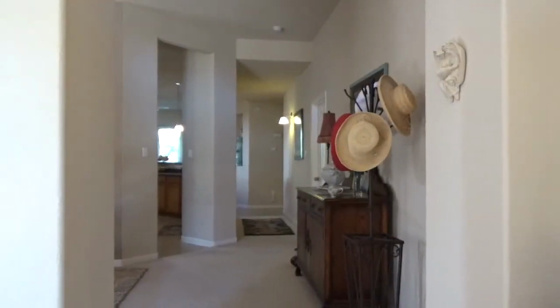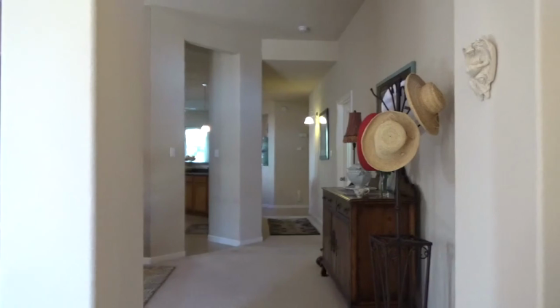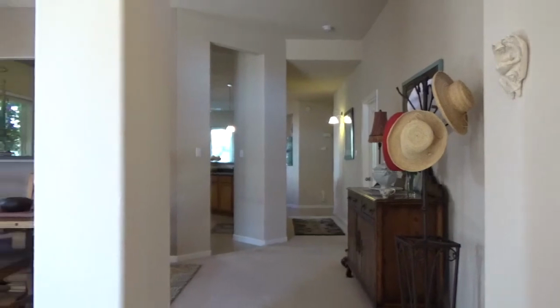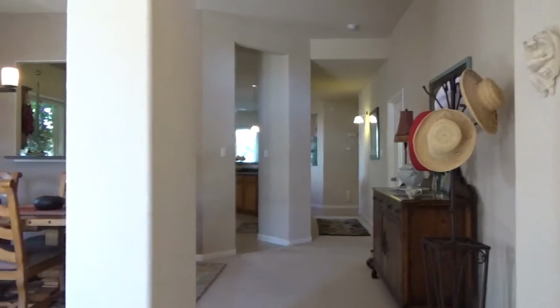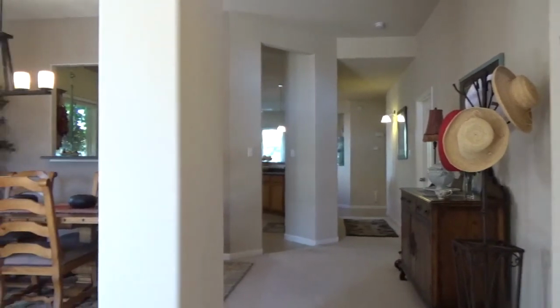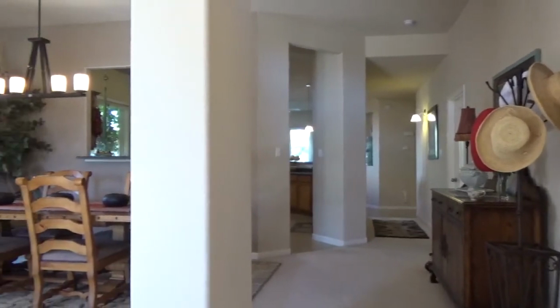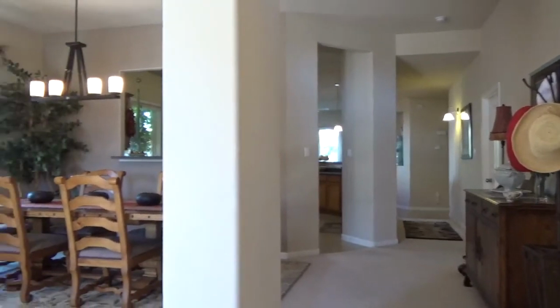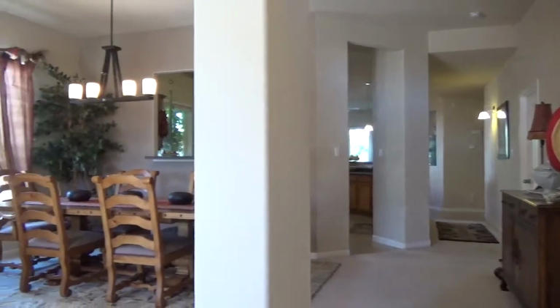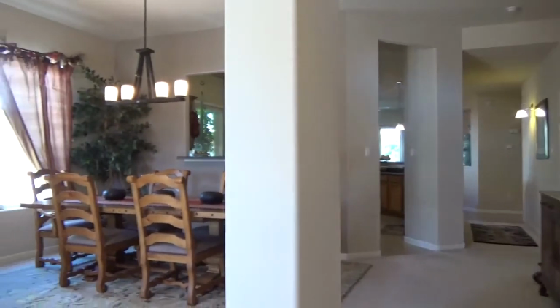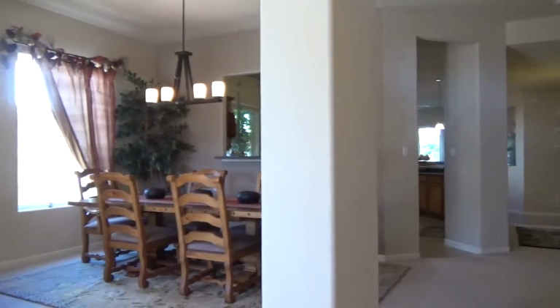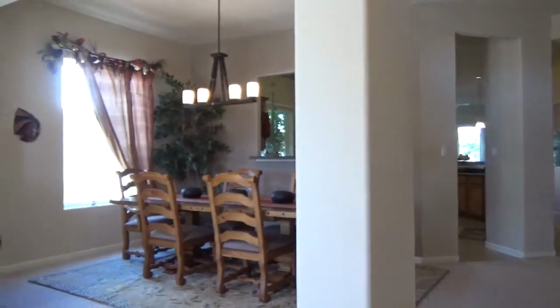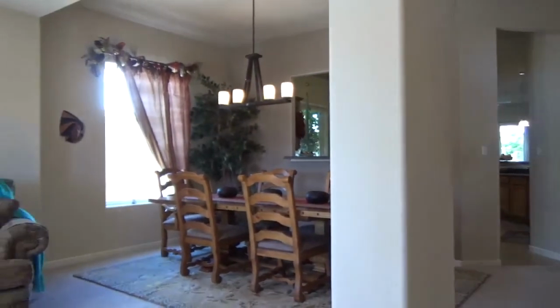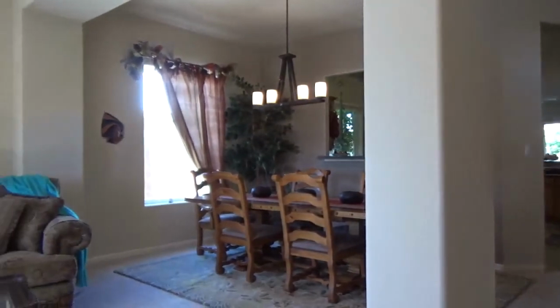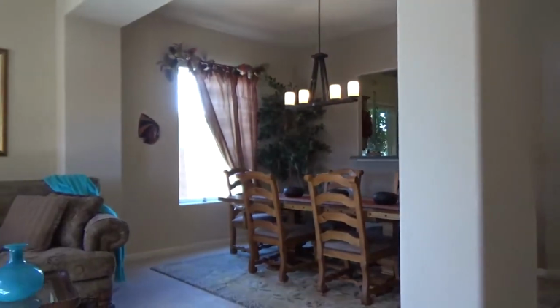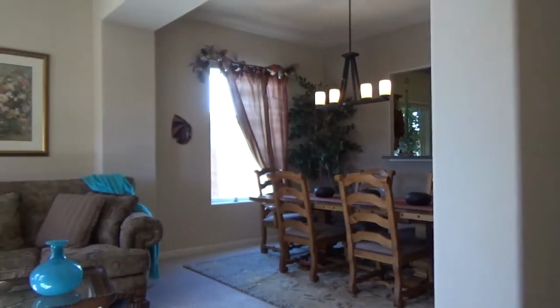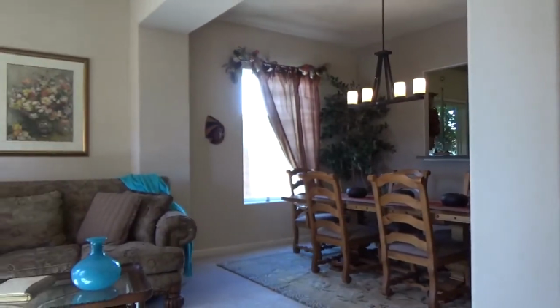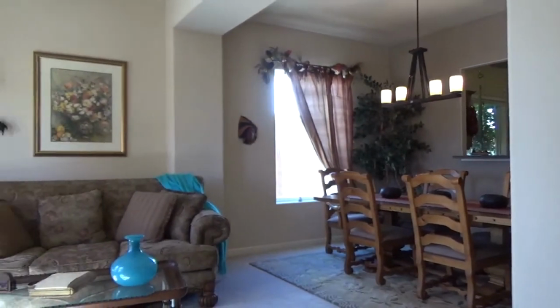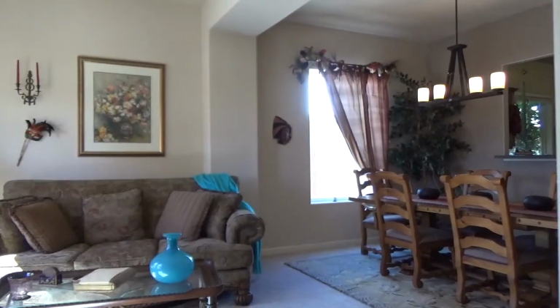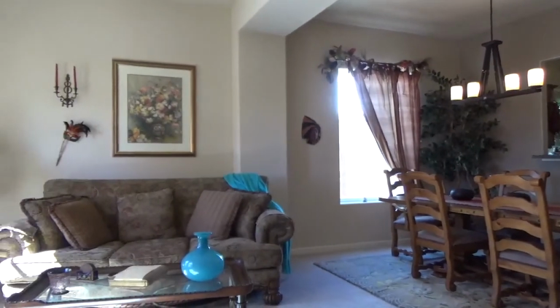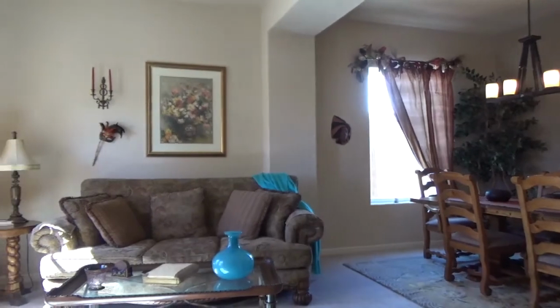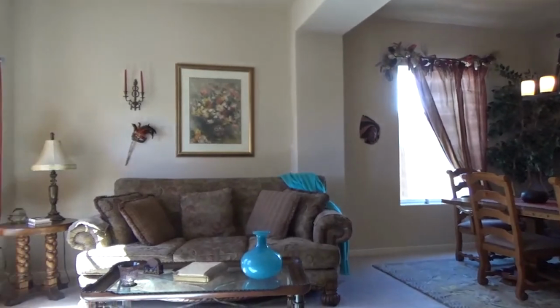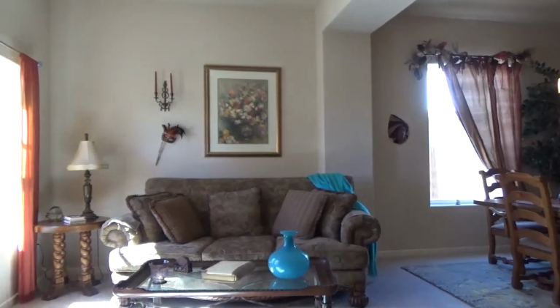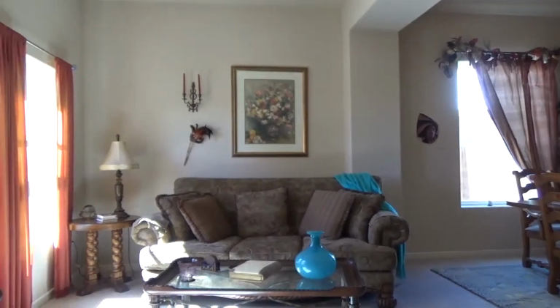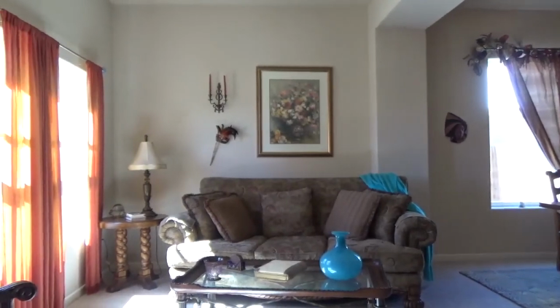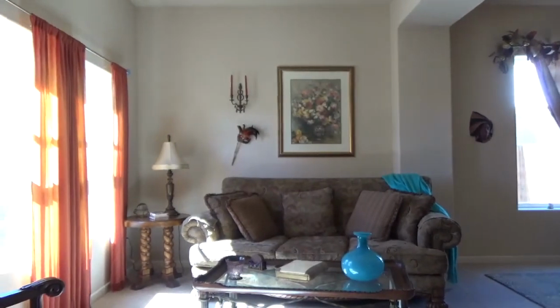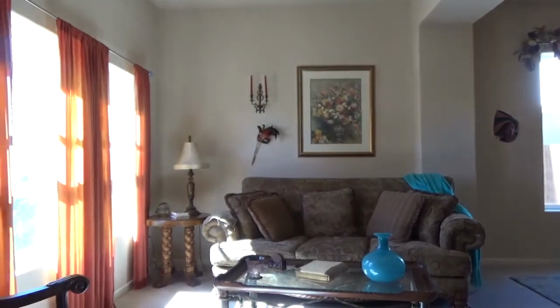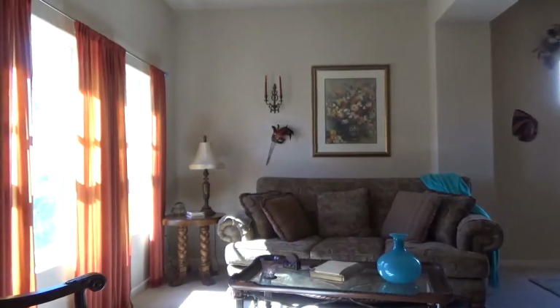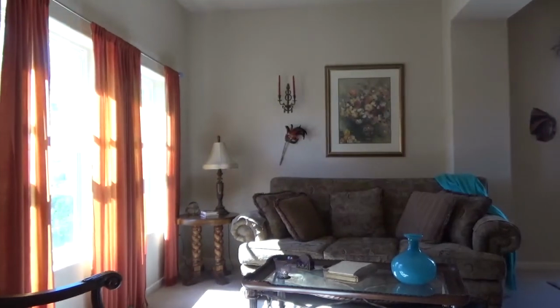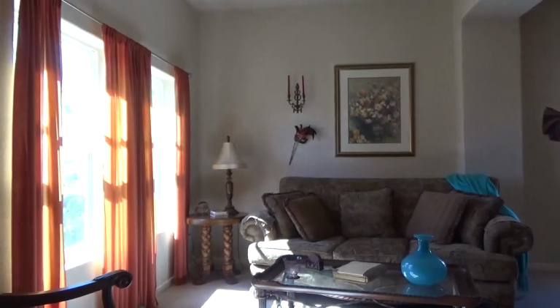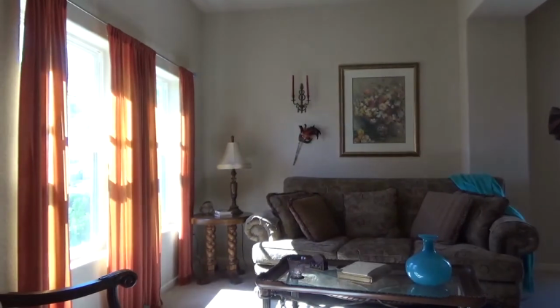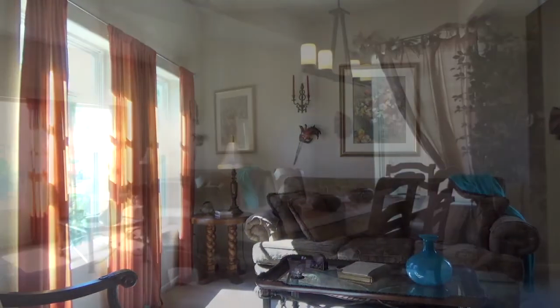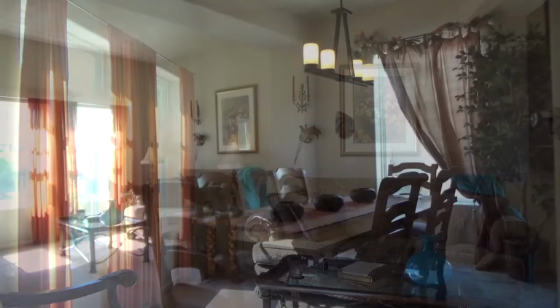This darling home in the popular Los Milagros subdivision is move-in ready. It's on a cul-de-sac lot with views of the Sandias and the location is perfect.